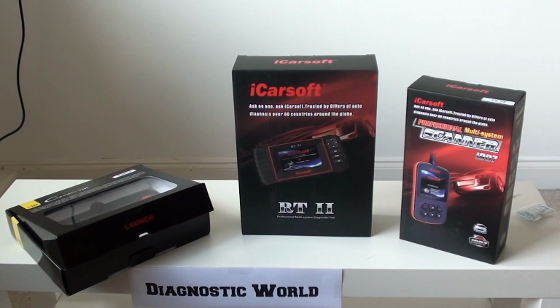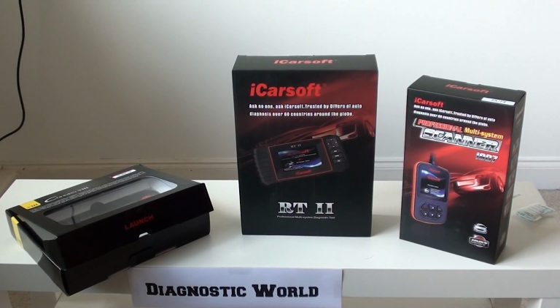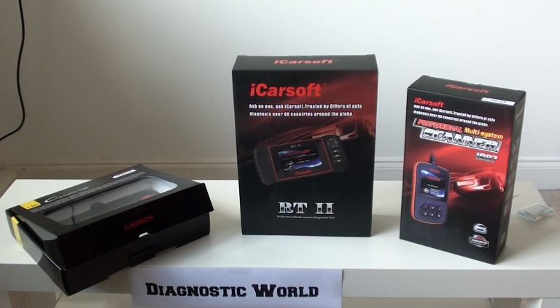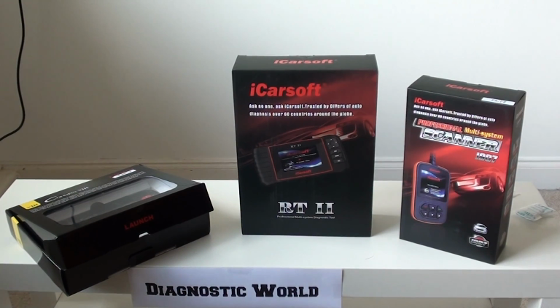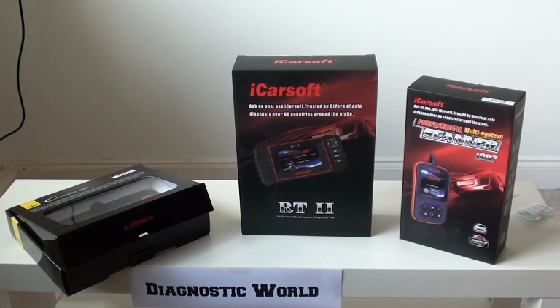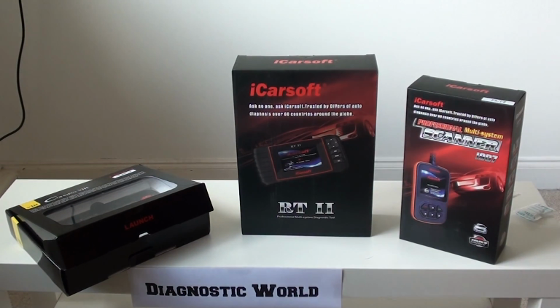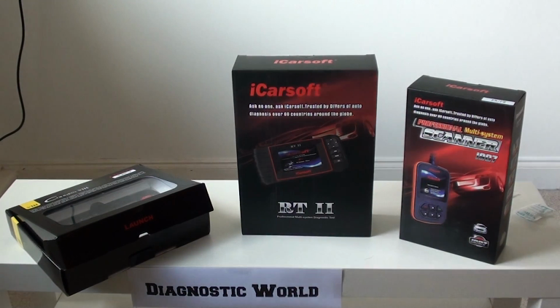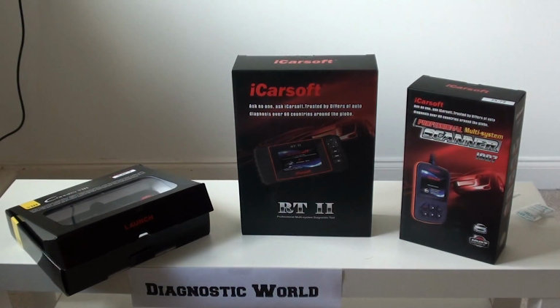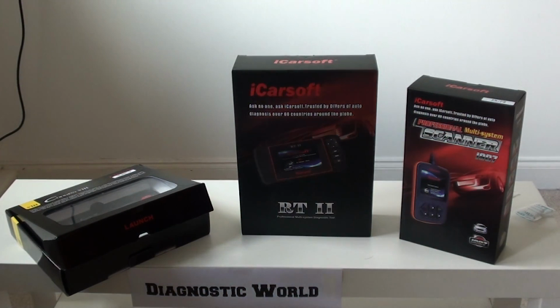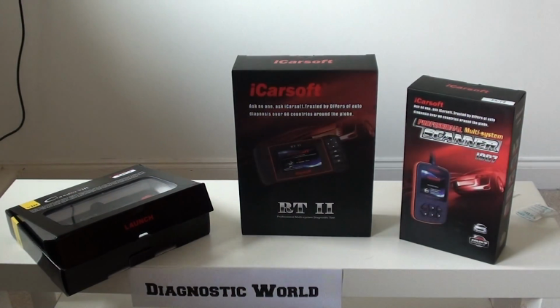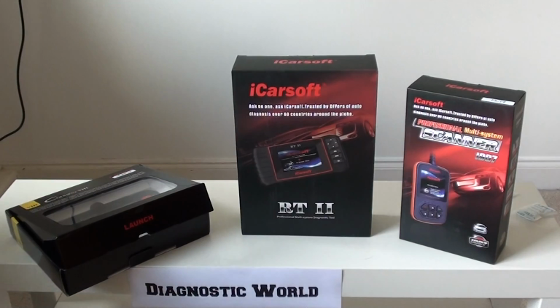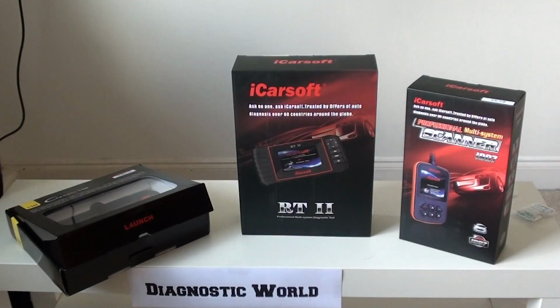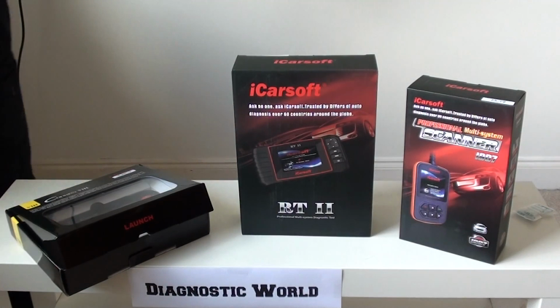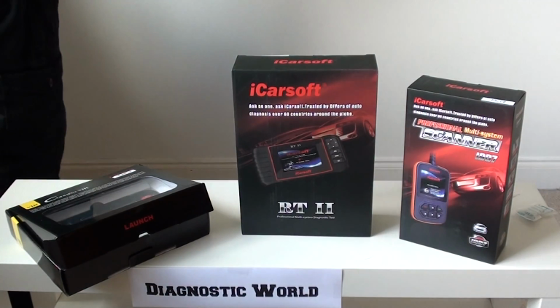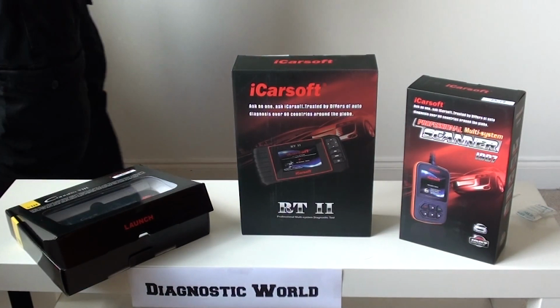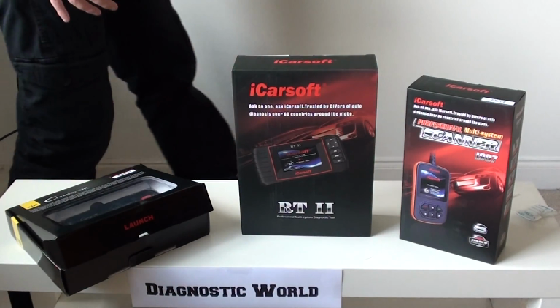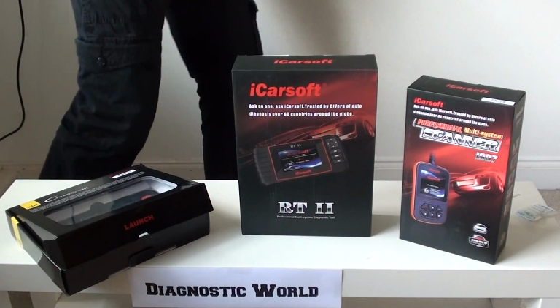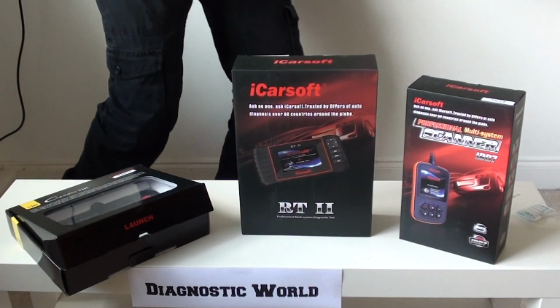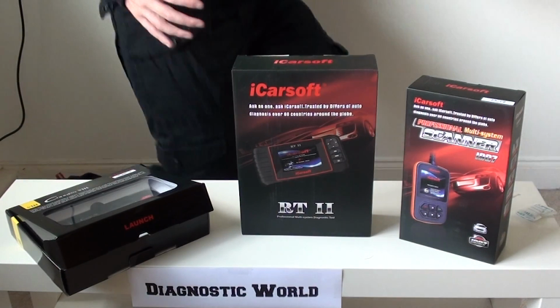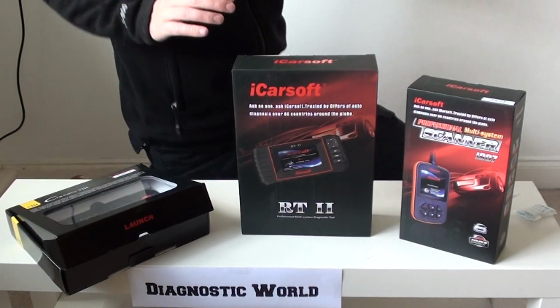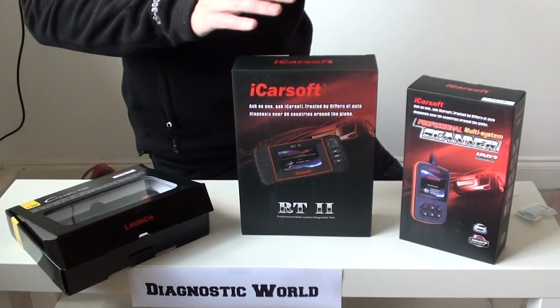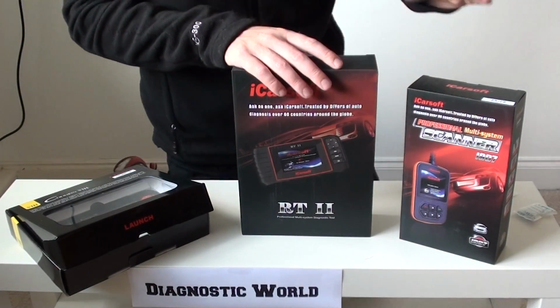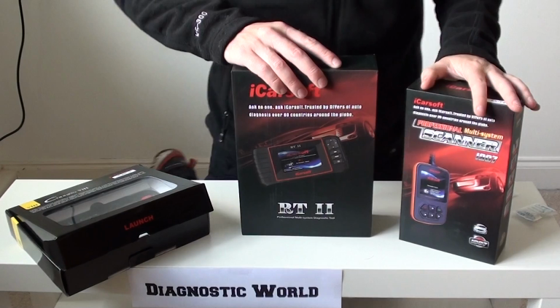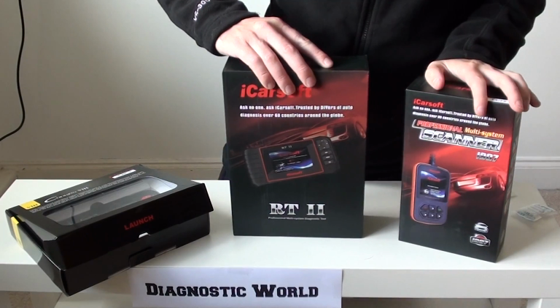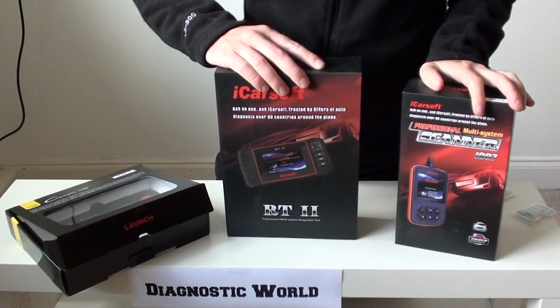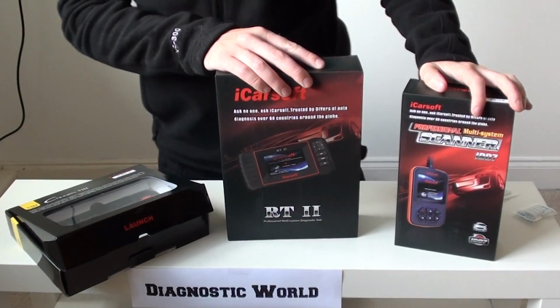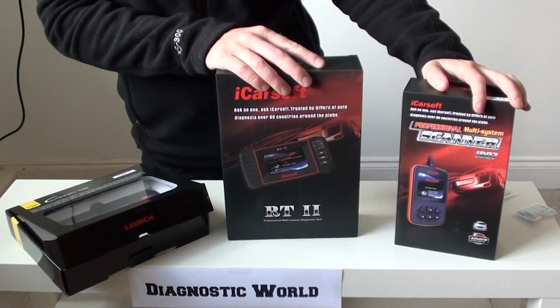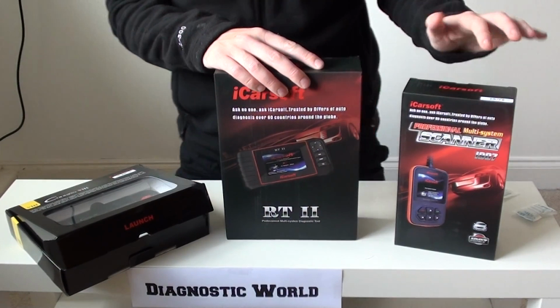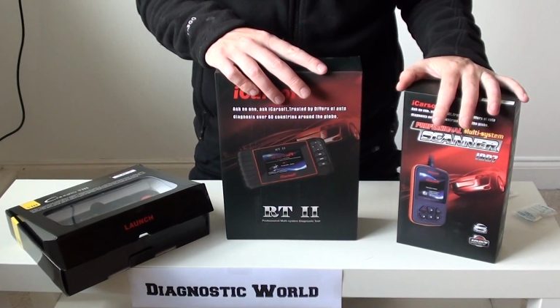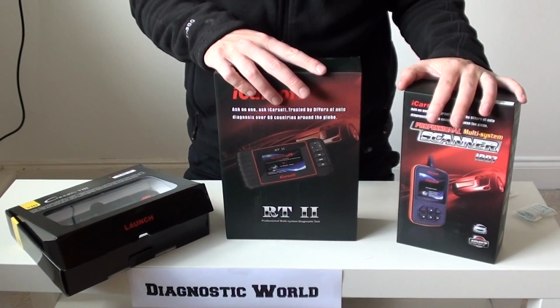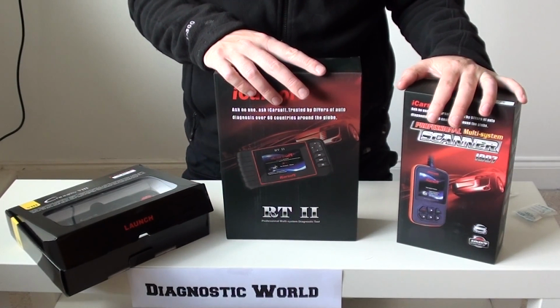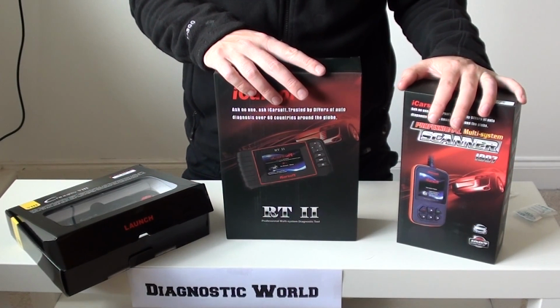Hi guys, thanks for watching this Diagnostic World video. I'm going to show you our top three picks for easy-to-use kits for your Dacia. We've selected a top three.